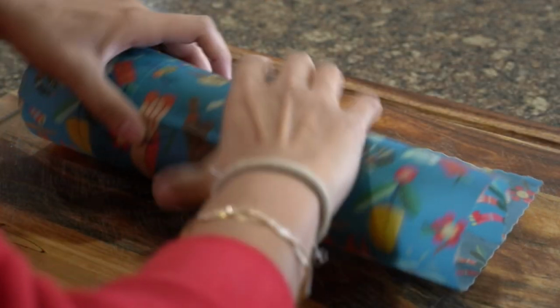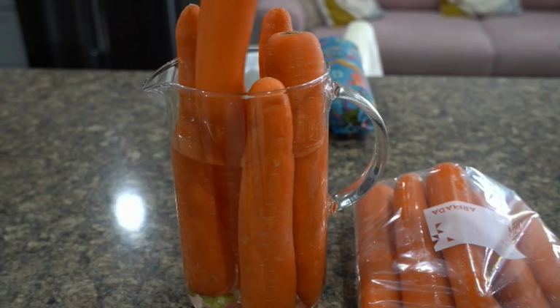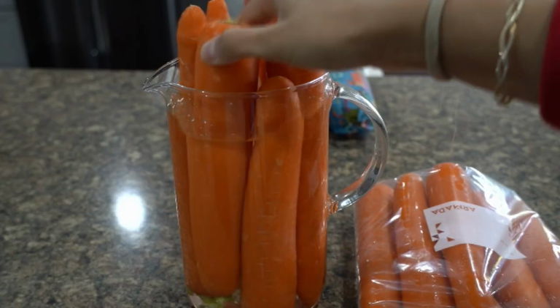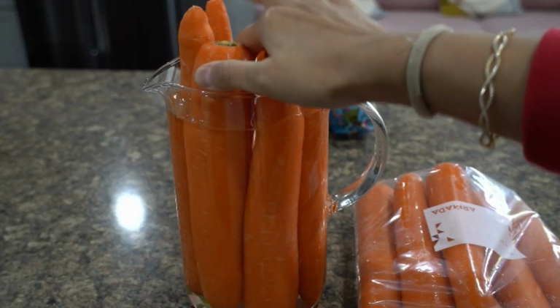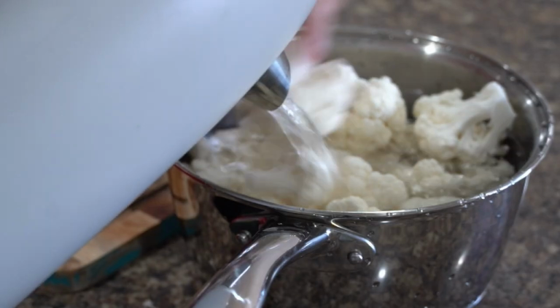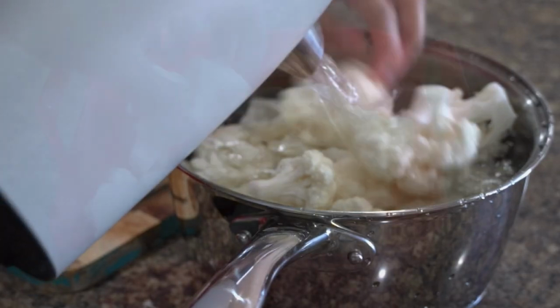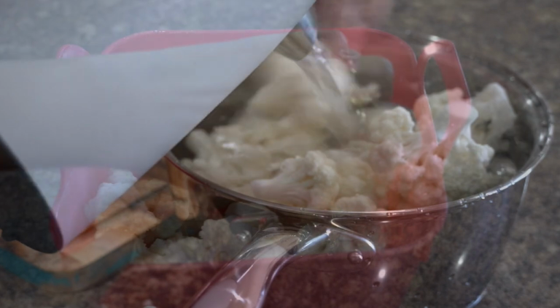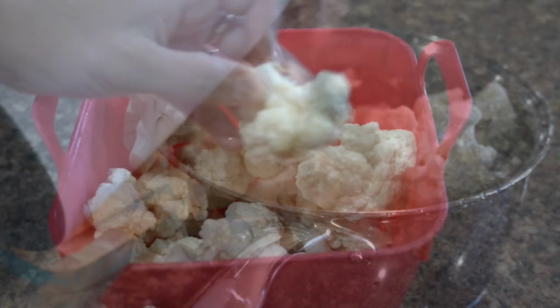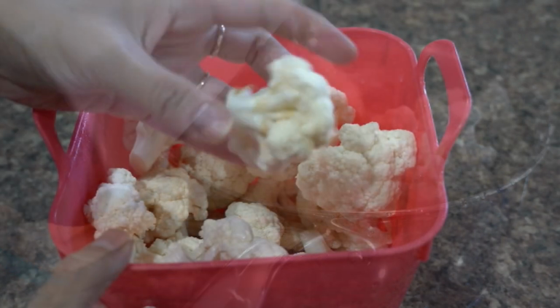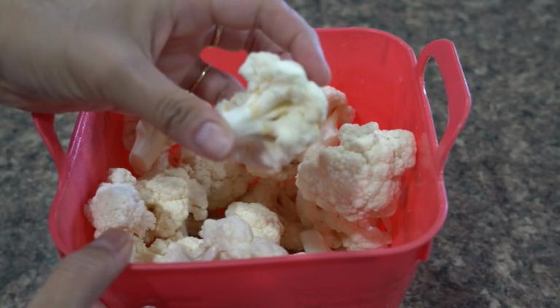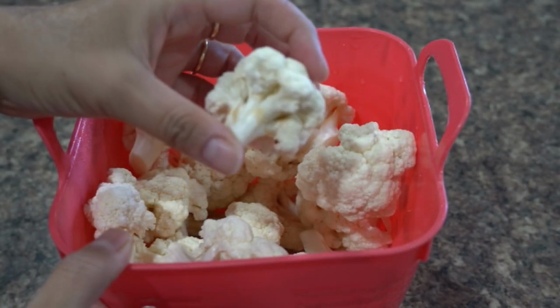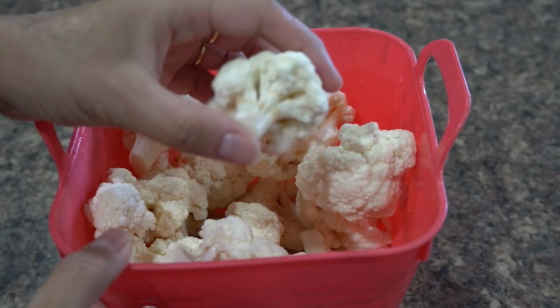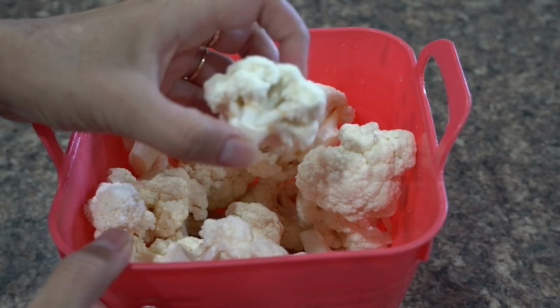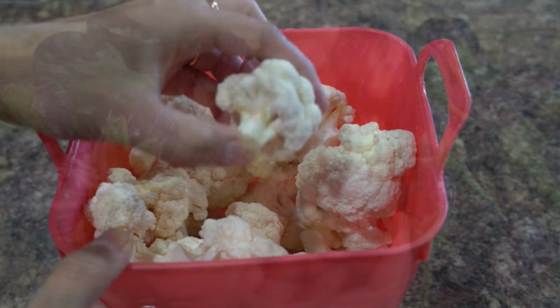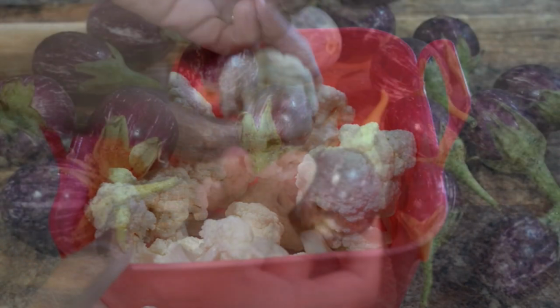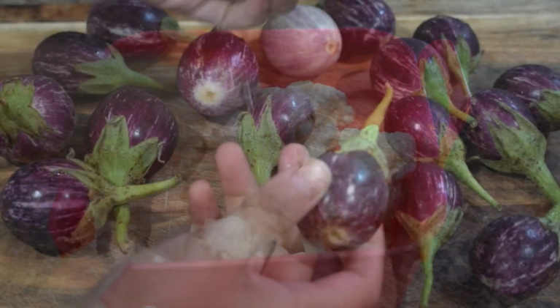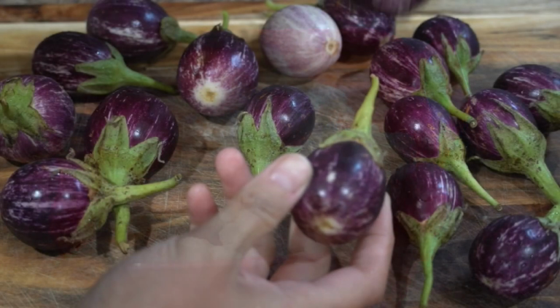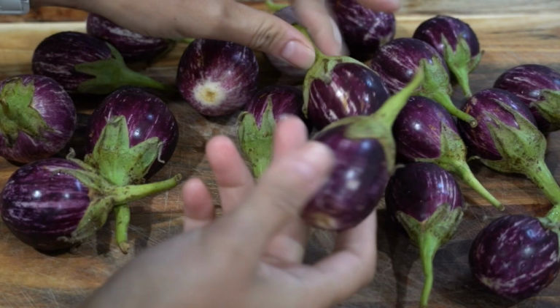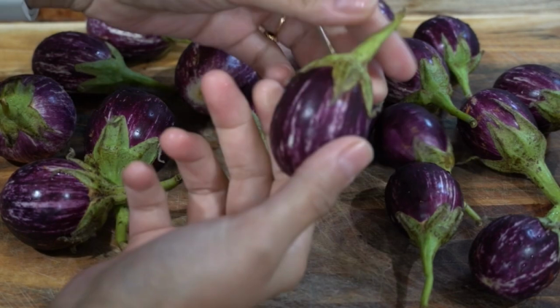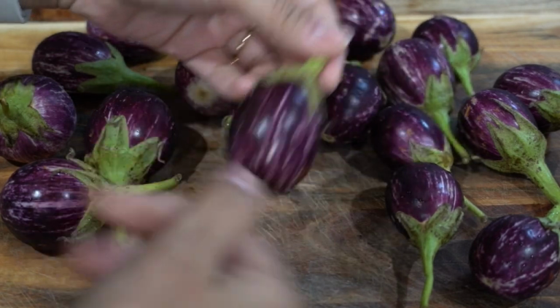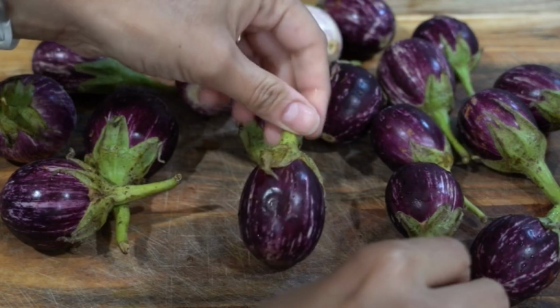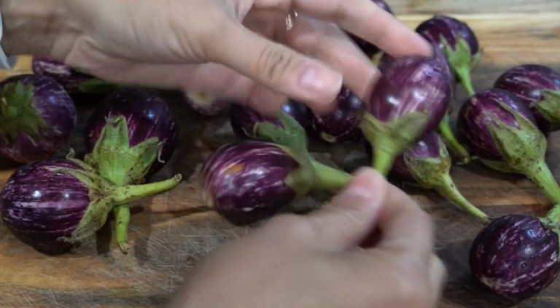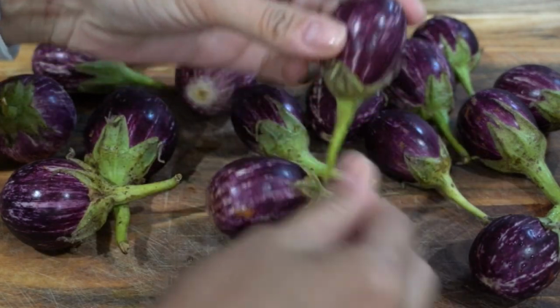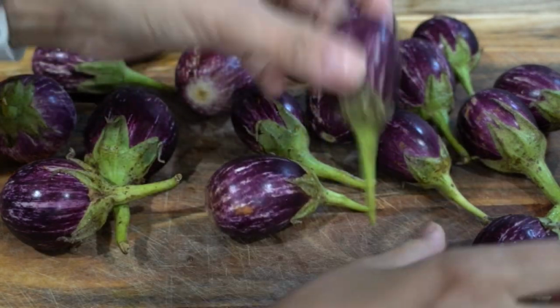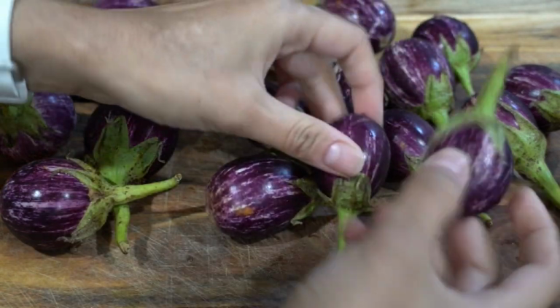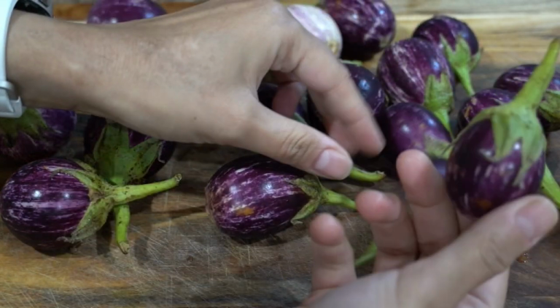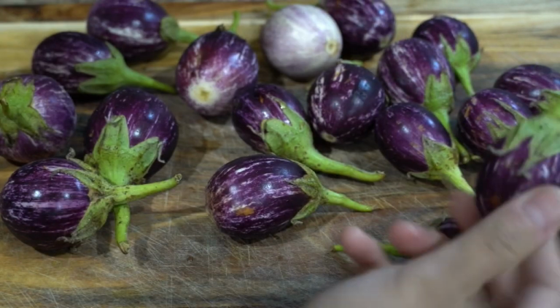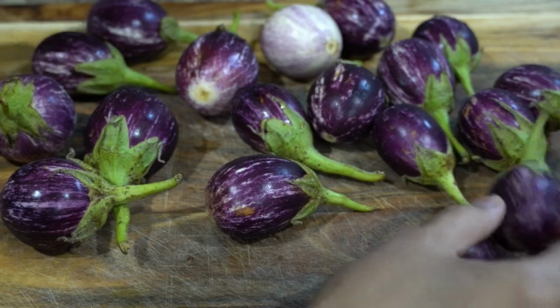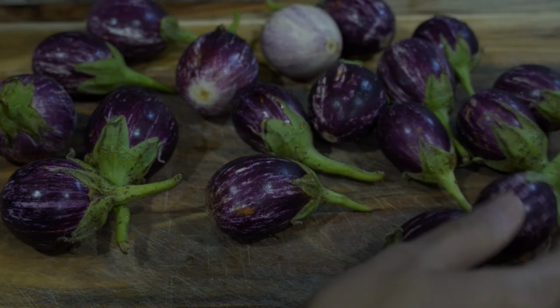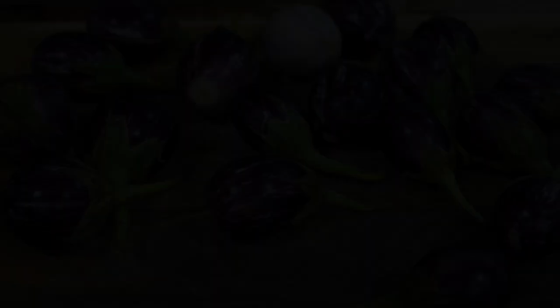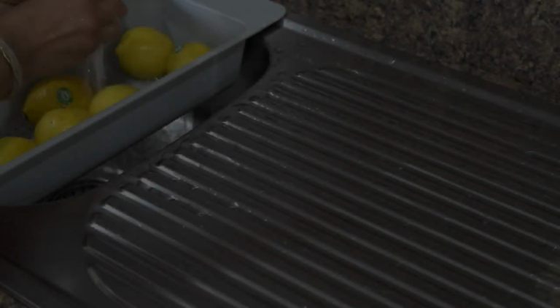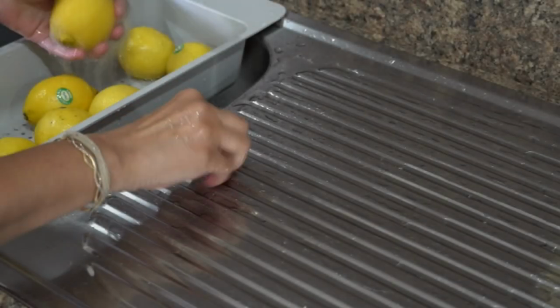I will first show you how I wash vegetables and discuss if it's the right way to wash them. Later I will share how I store vegetables to increase shelf life and show you if these techniques are effective by showing how my vegetables performed after one week in the refrigerator.